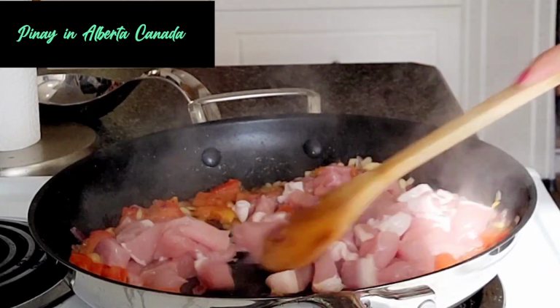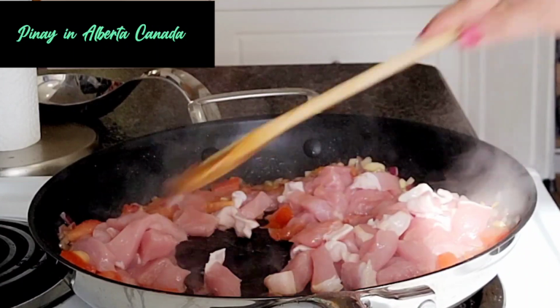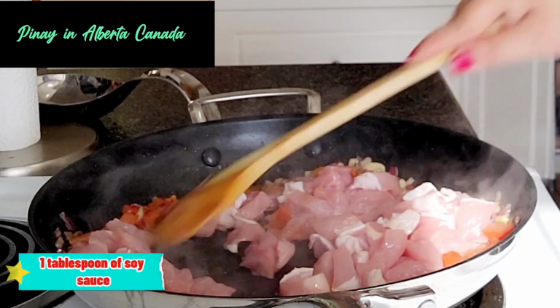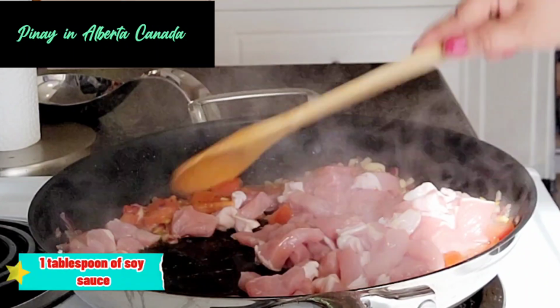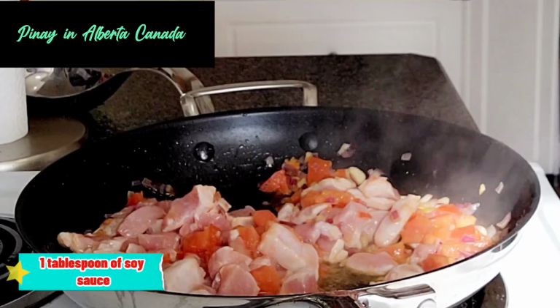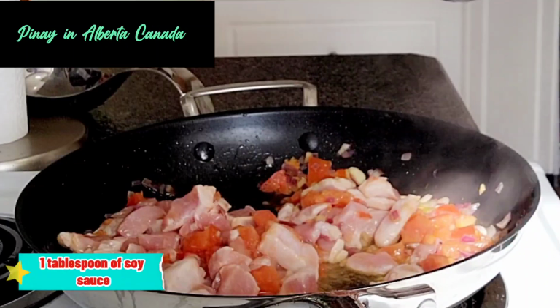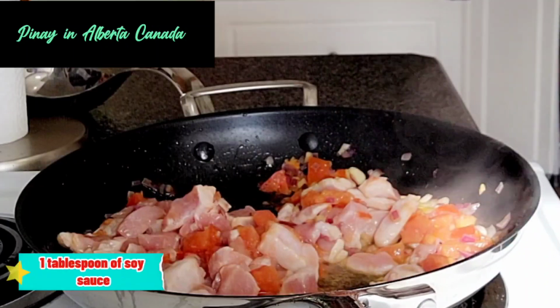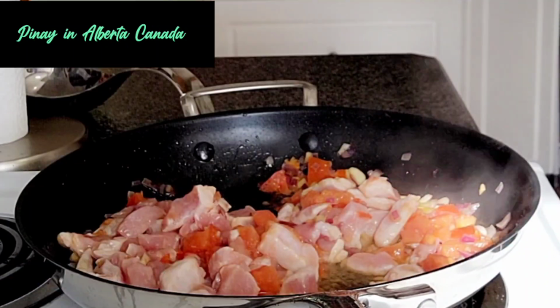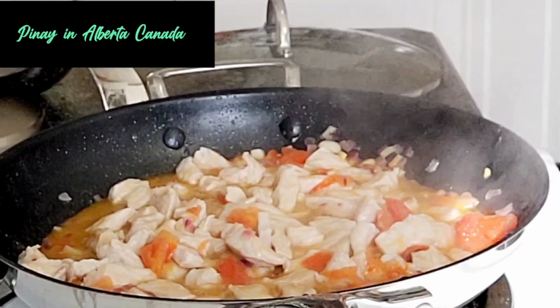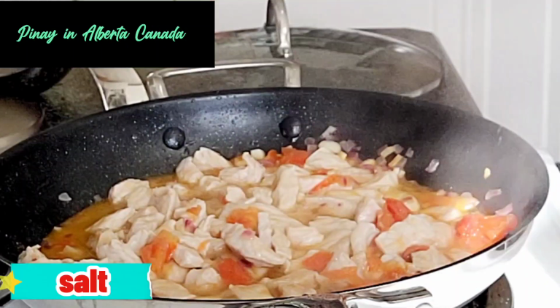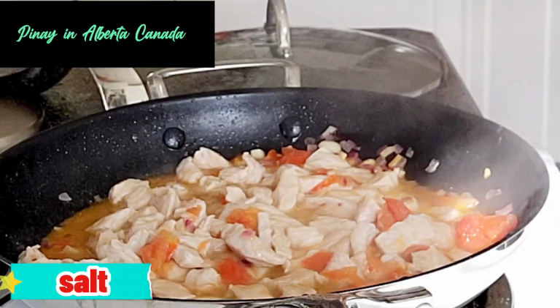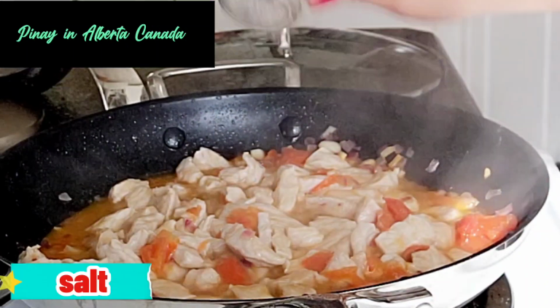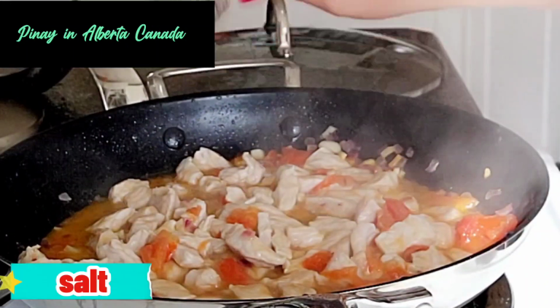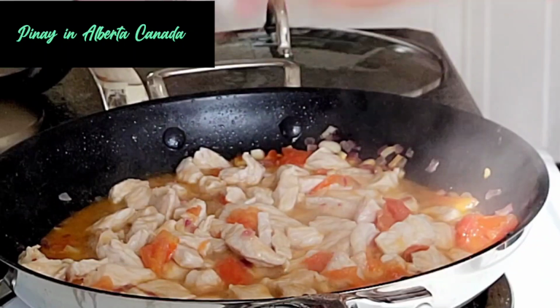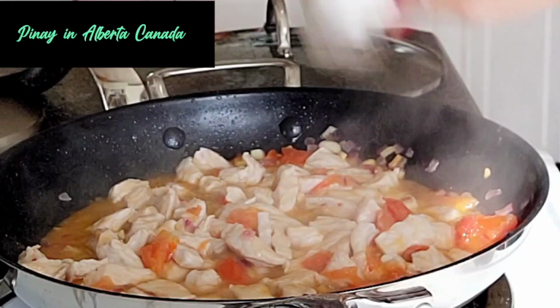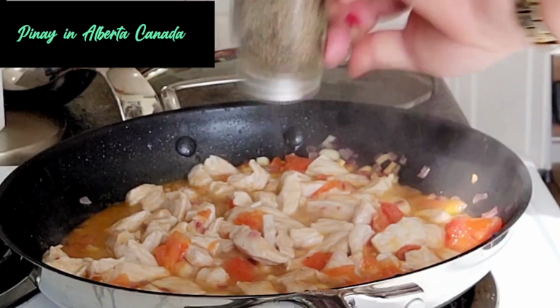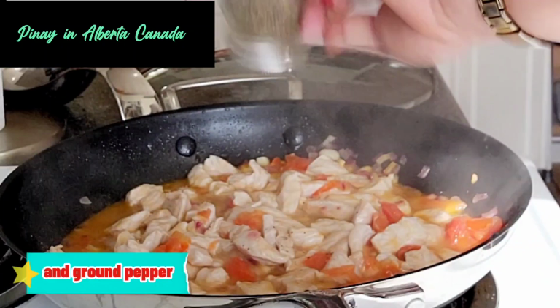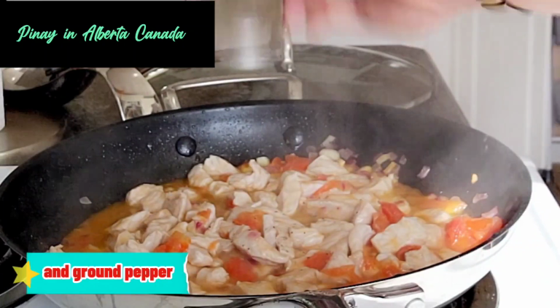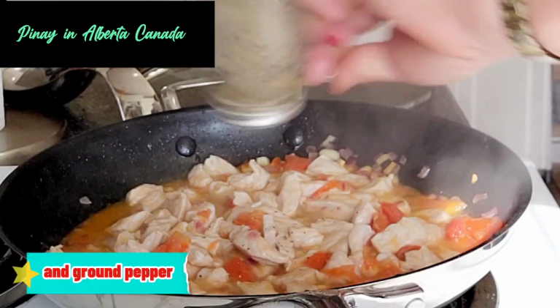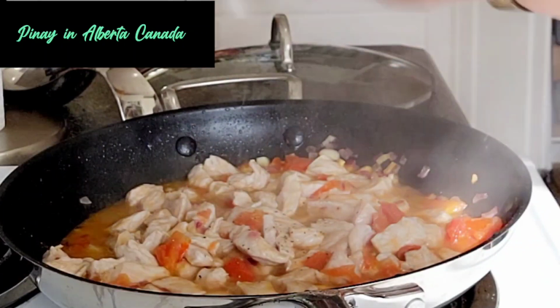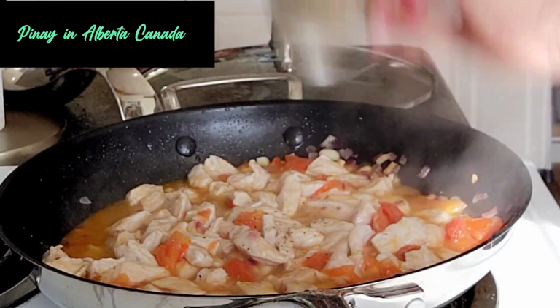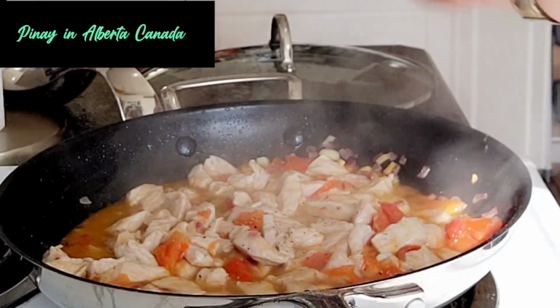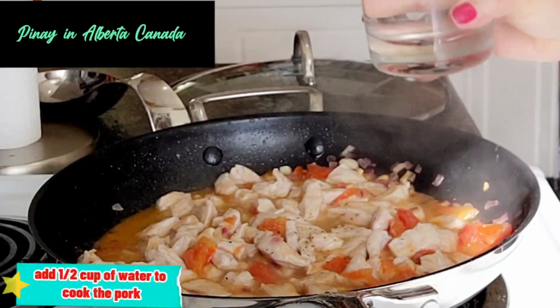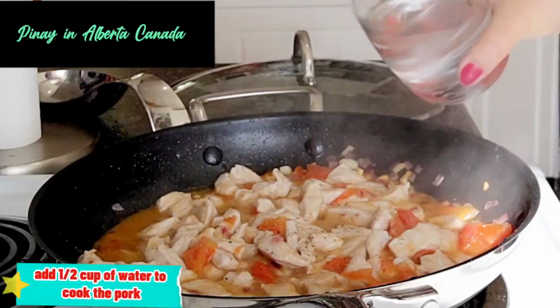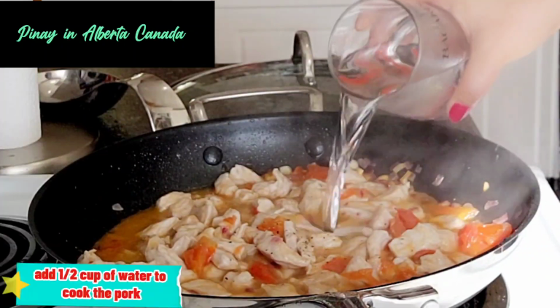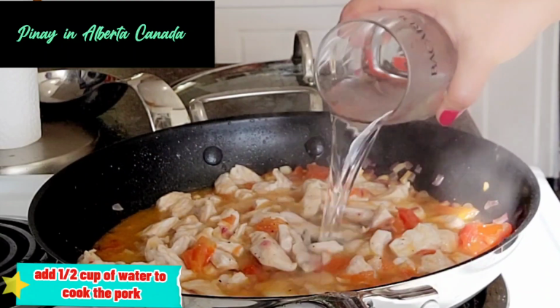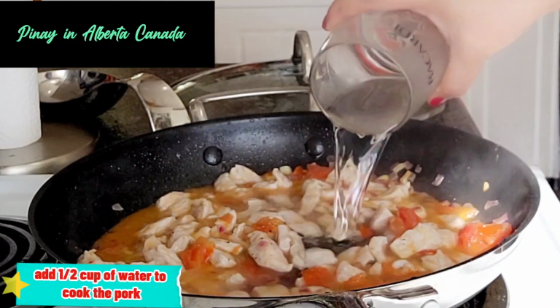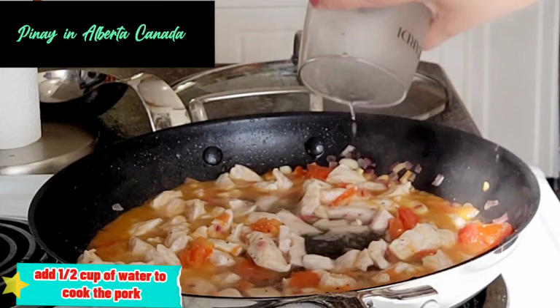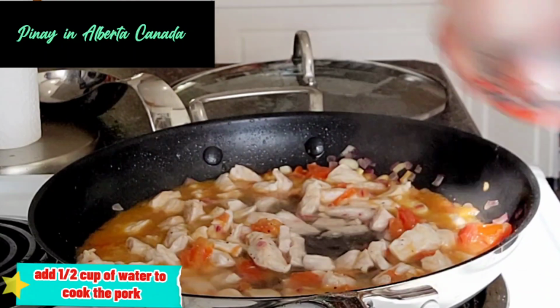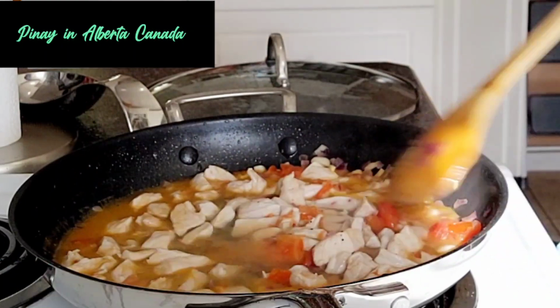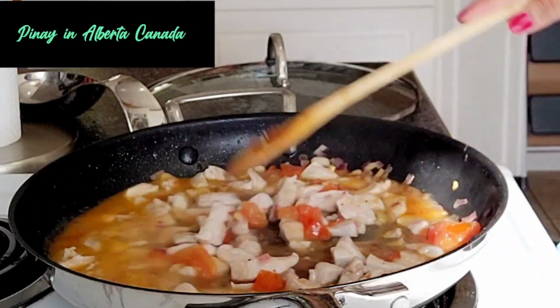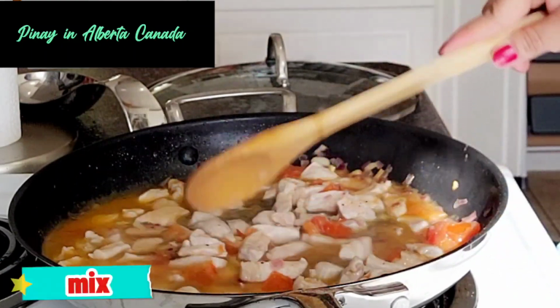One tablespoon of soy sauce, salt, and ground pepper. Add one half cup of water to cook the pork. Mix.